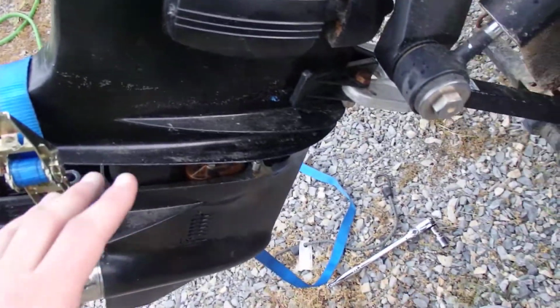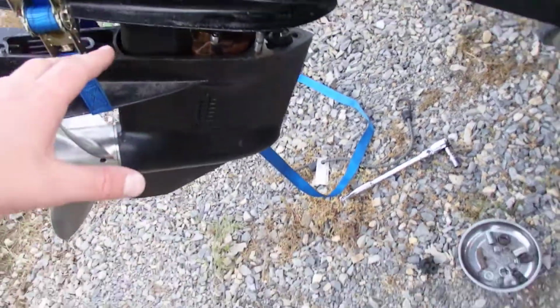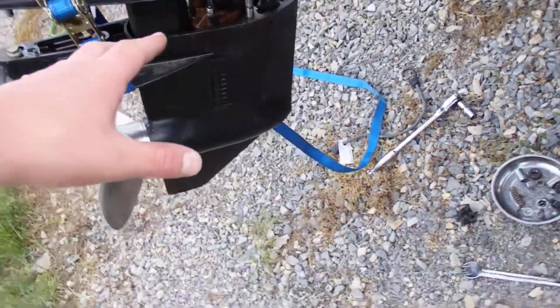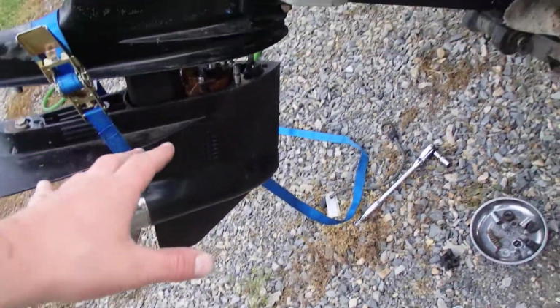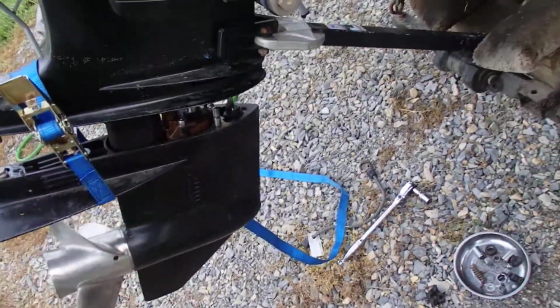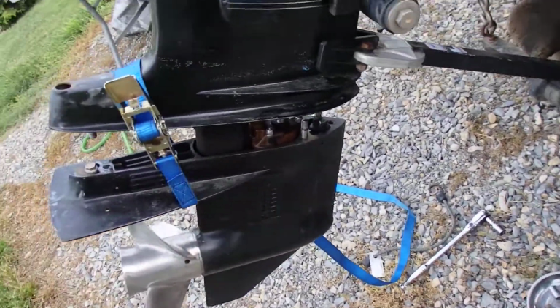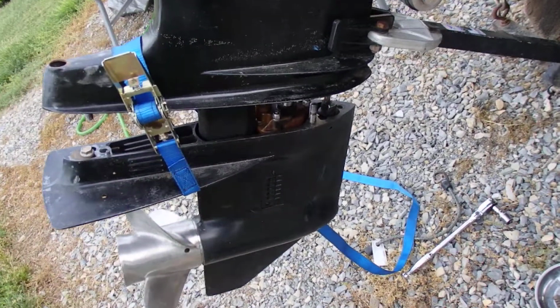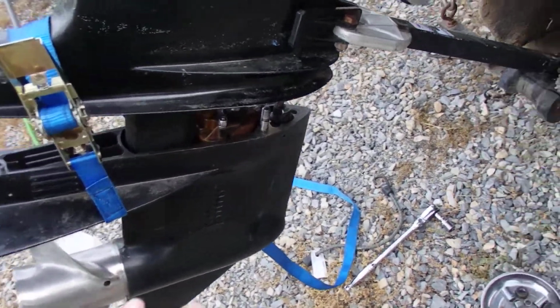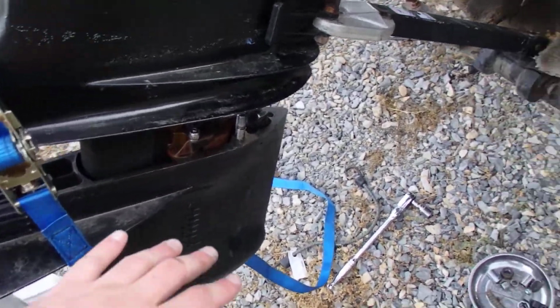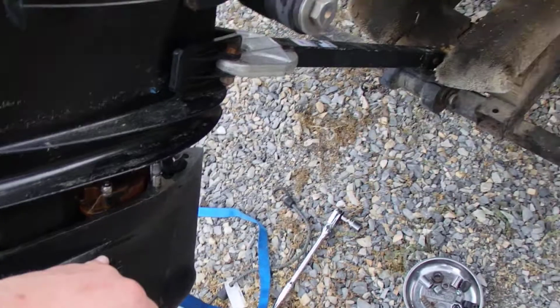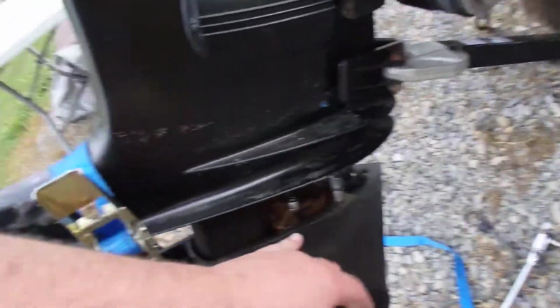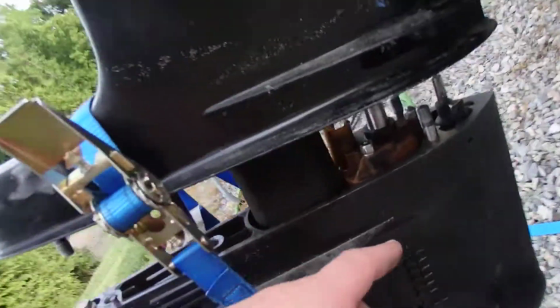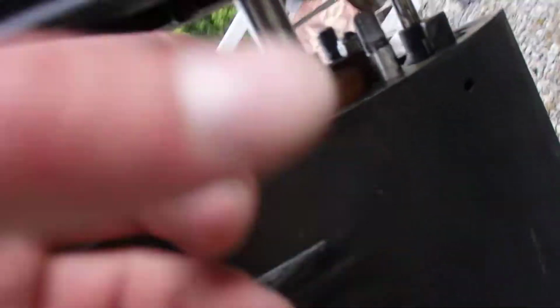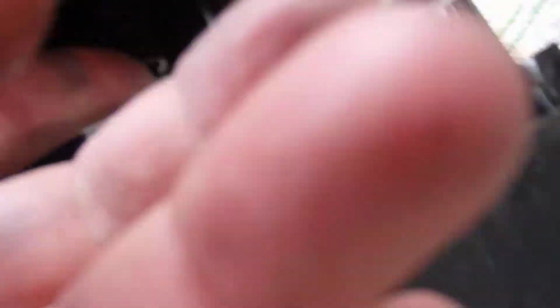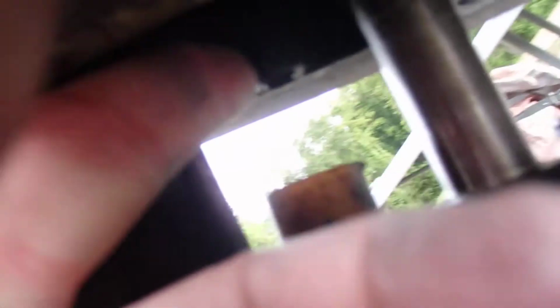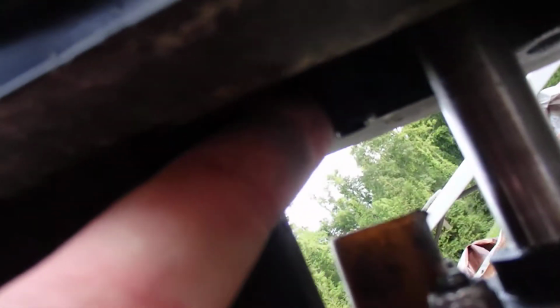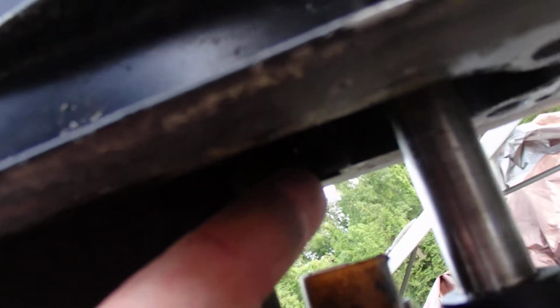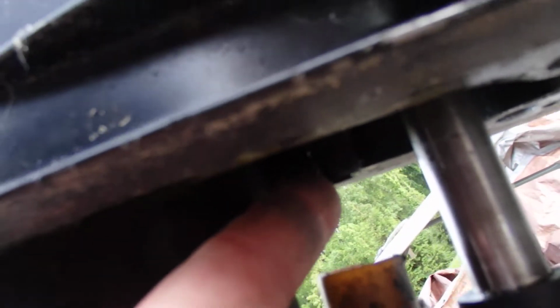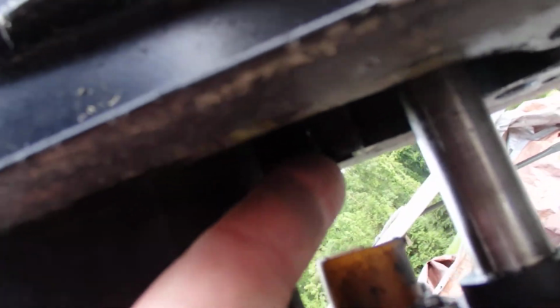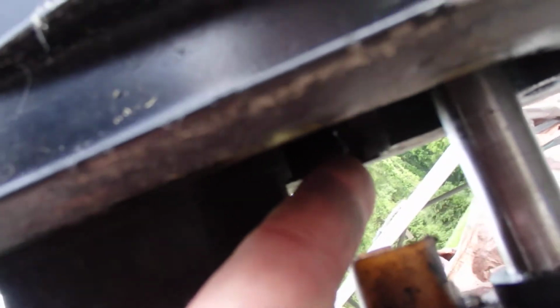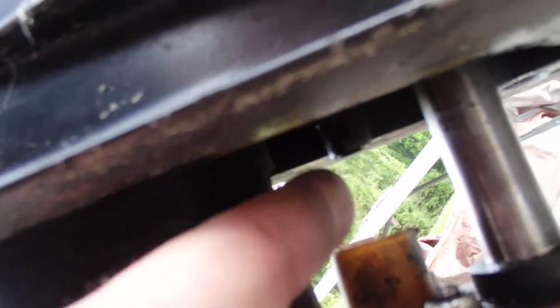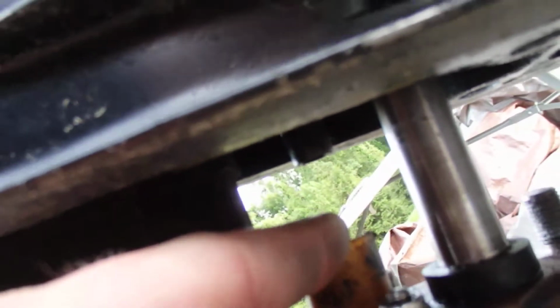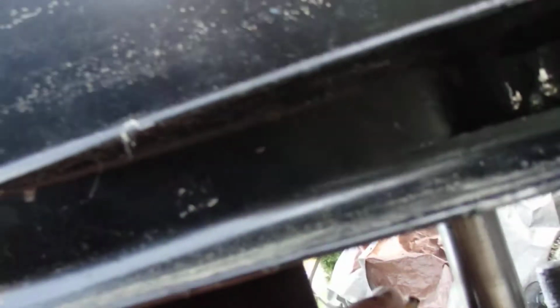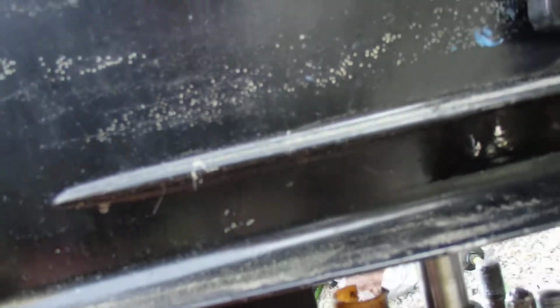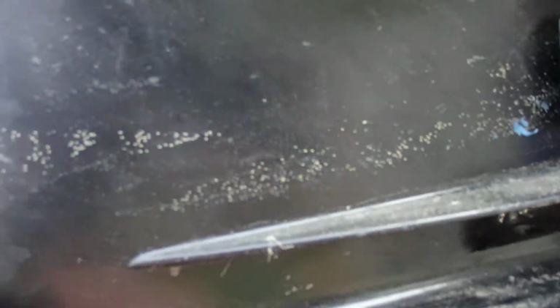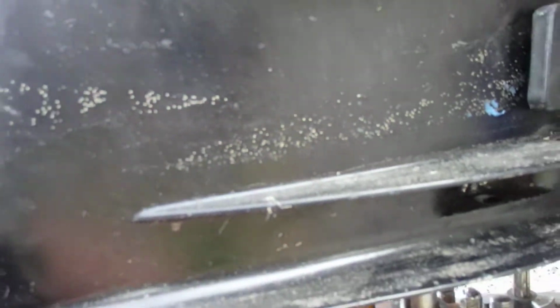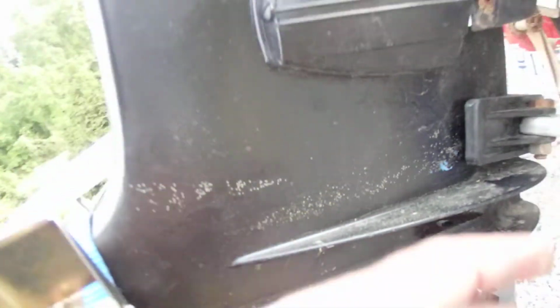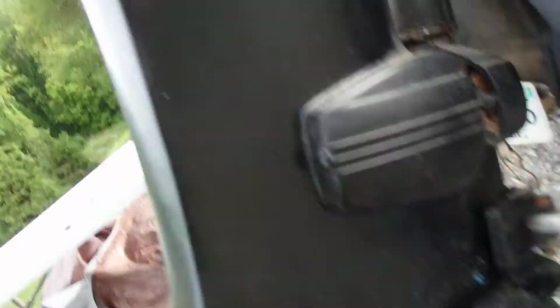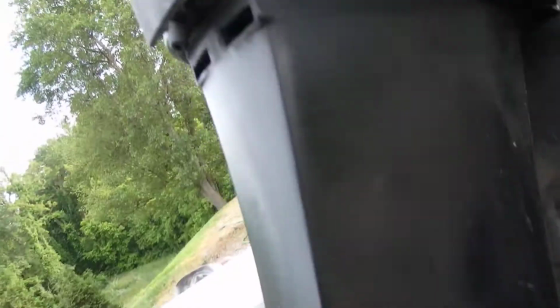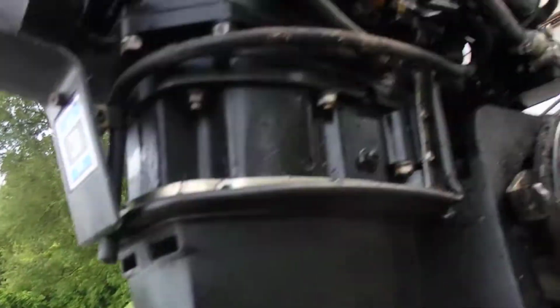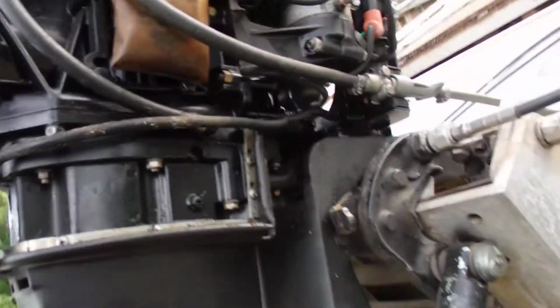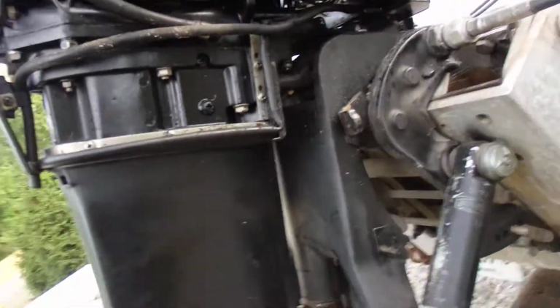I have the lower unit off right now — I'm in the process of putting it back on. But we'll do this for a demonstration. We have this little shaft right here that slips into the water pump and shoves water up into the upper unit.